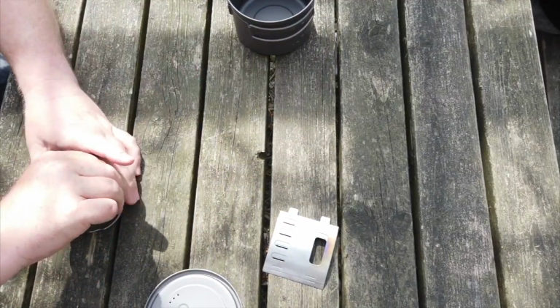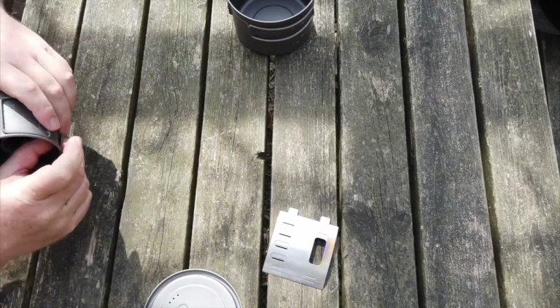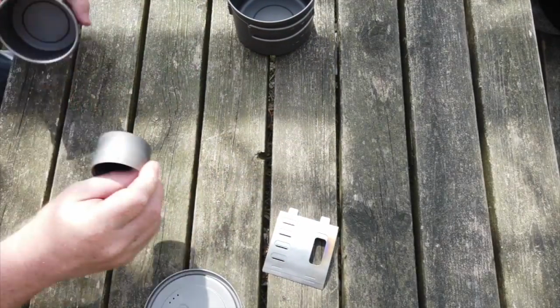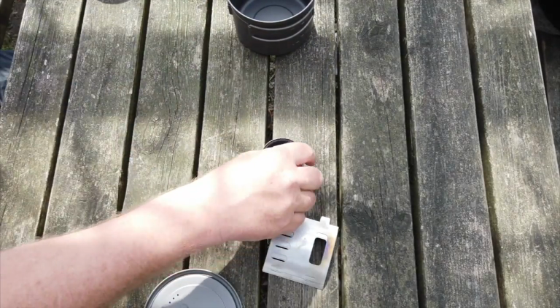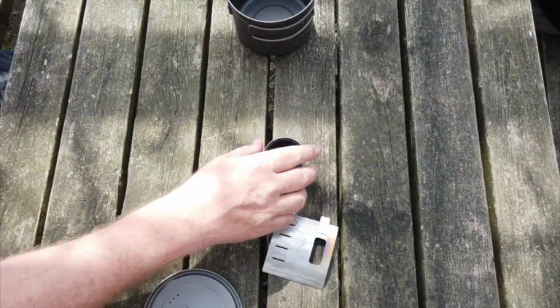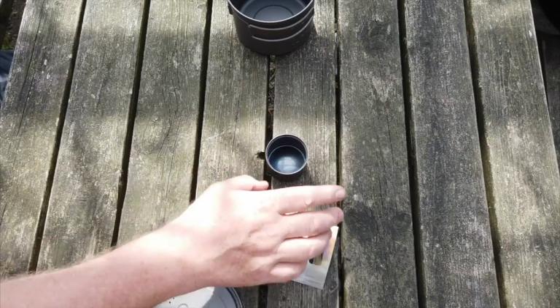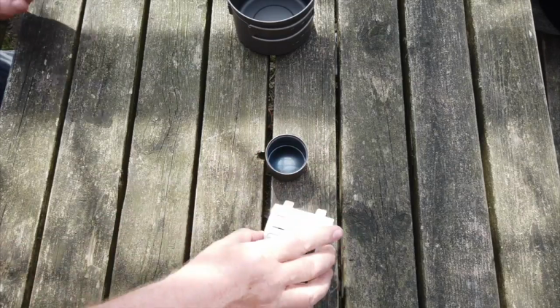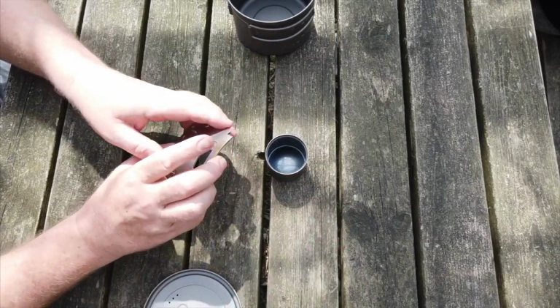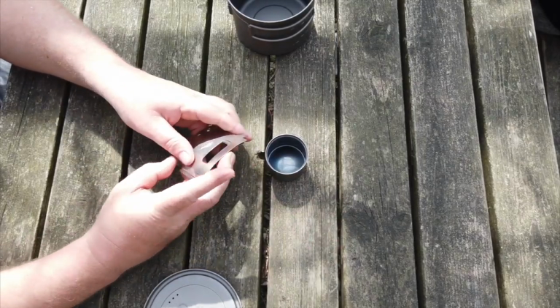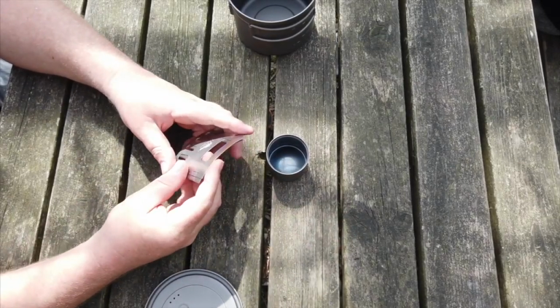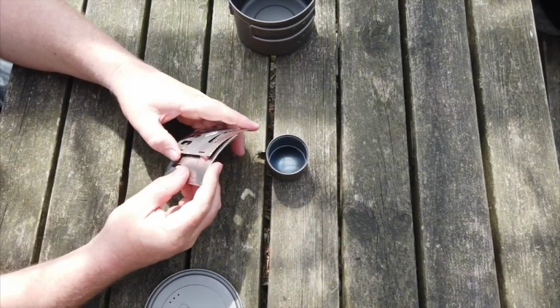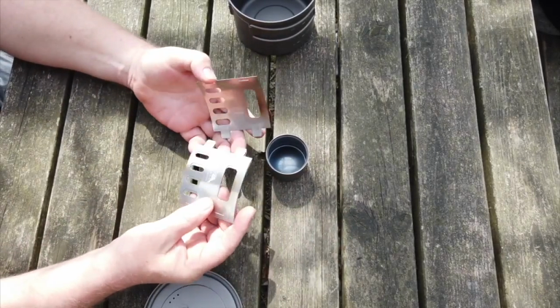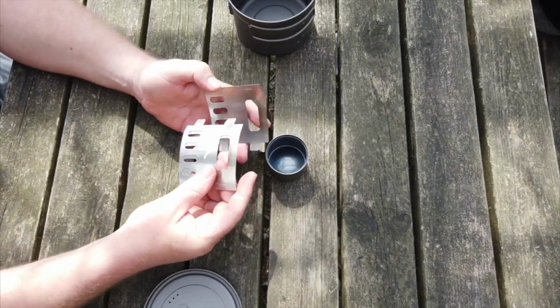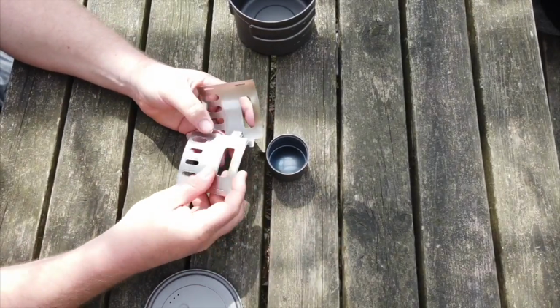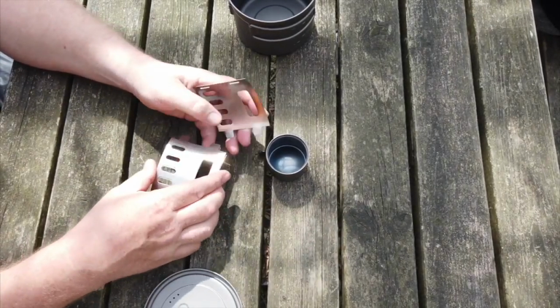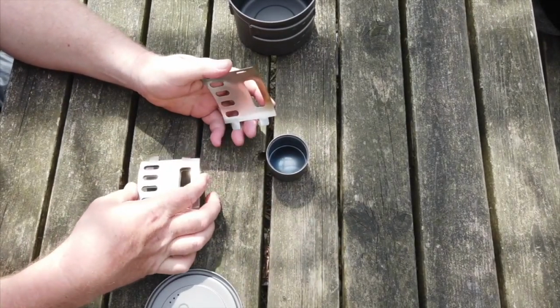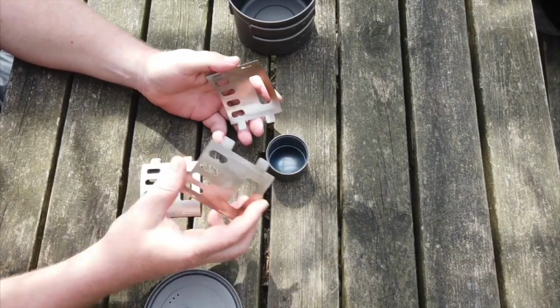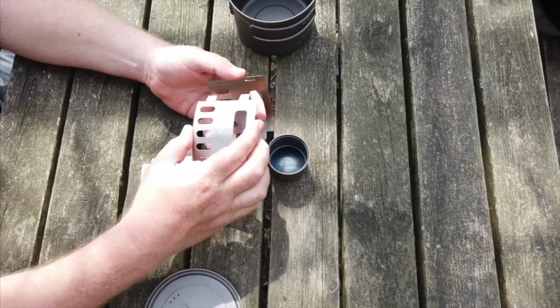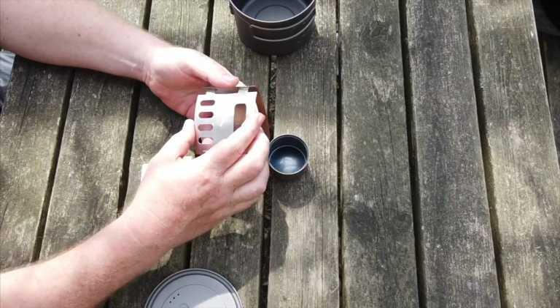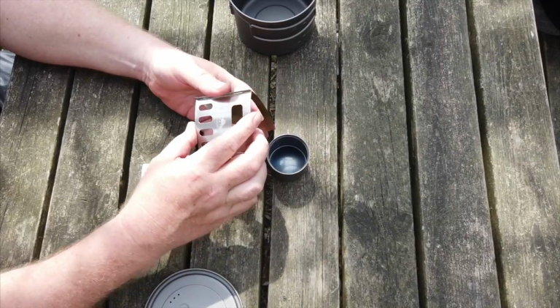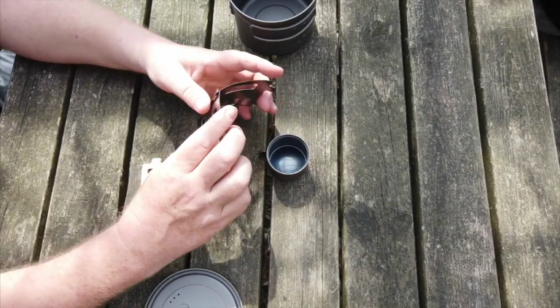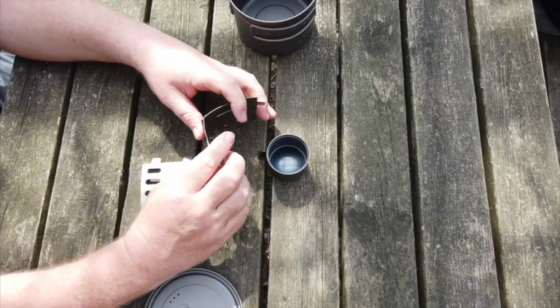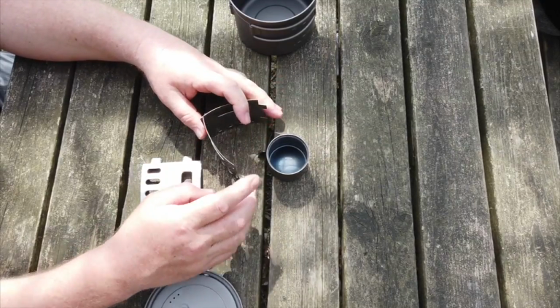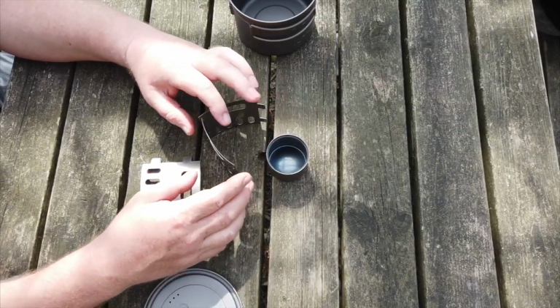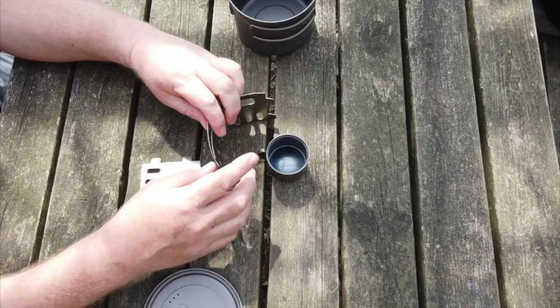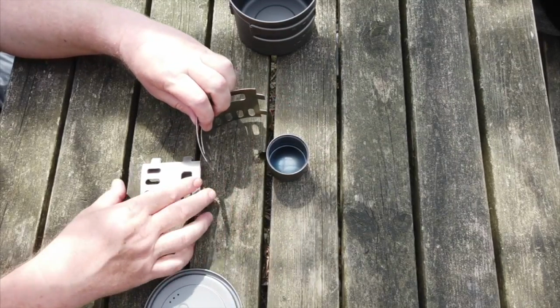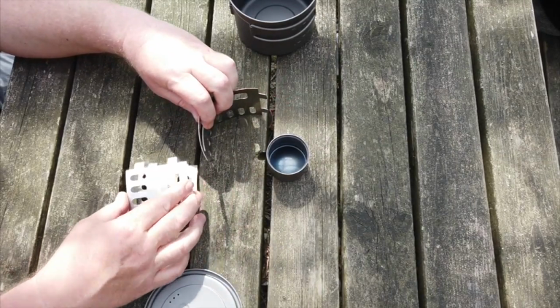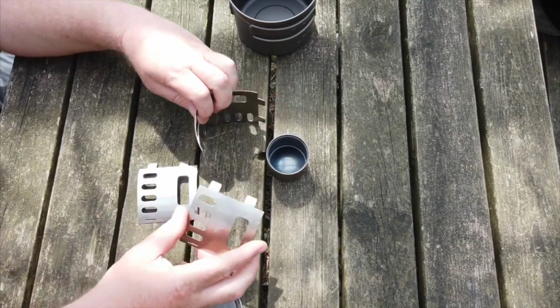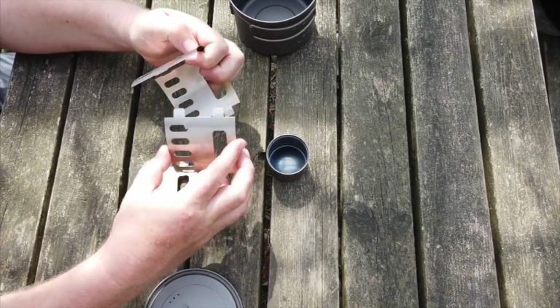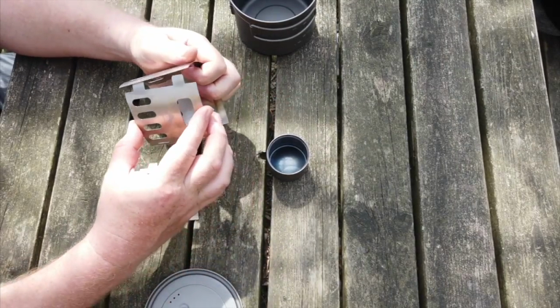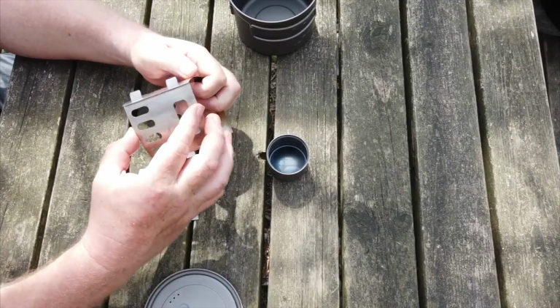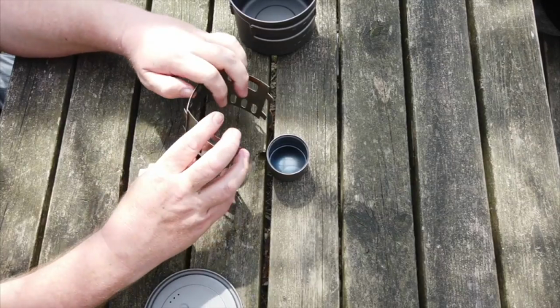It's very easy to use. If you use a pot stand, you can use a small pot. It's a little big, so I'll use four.